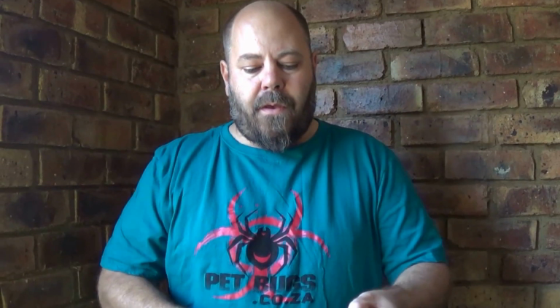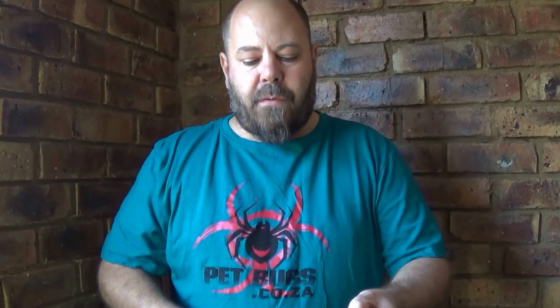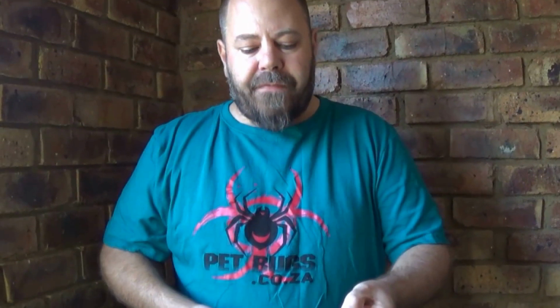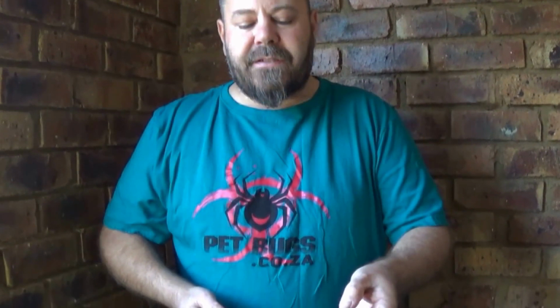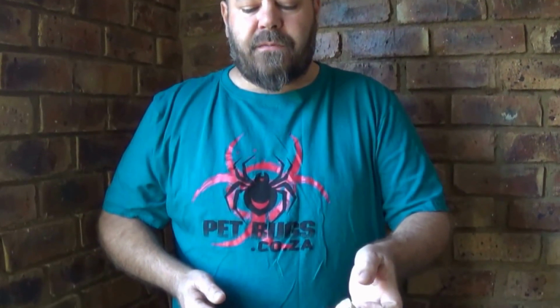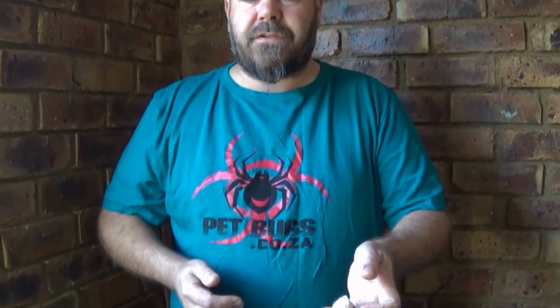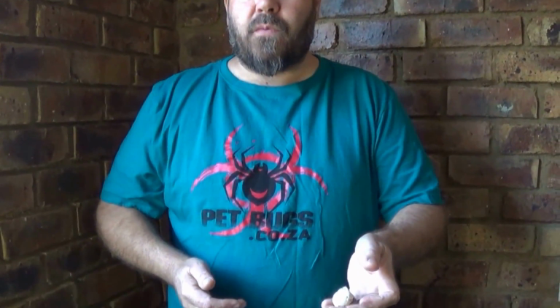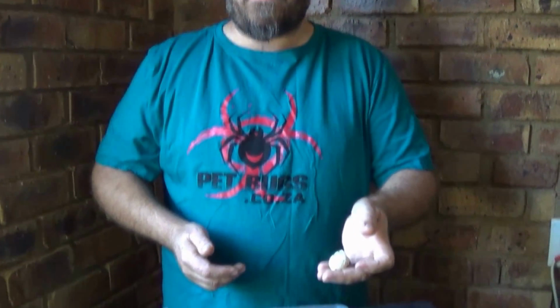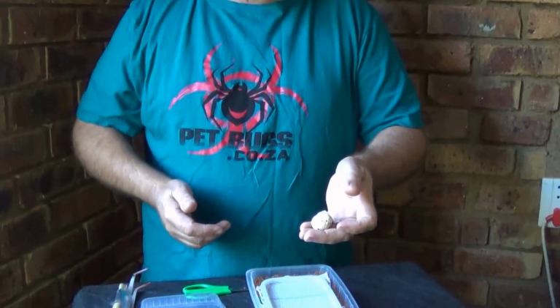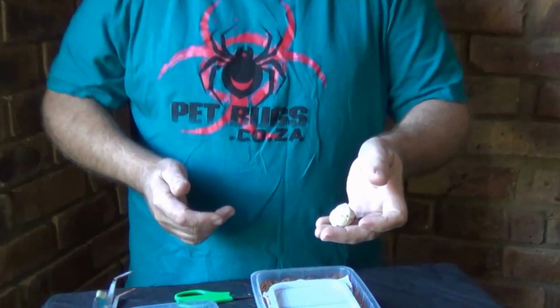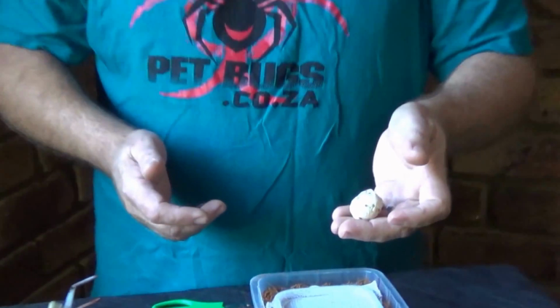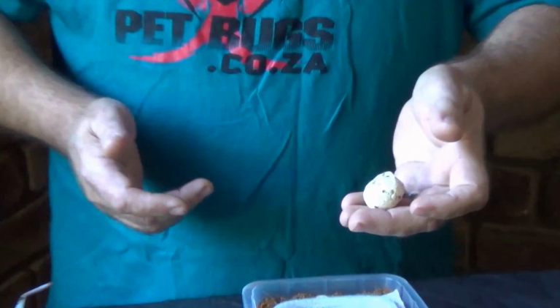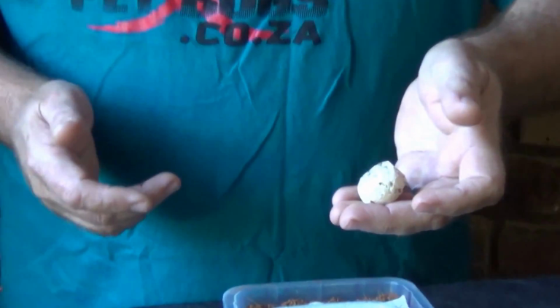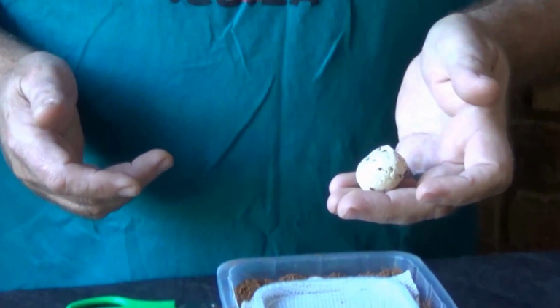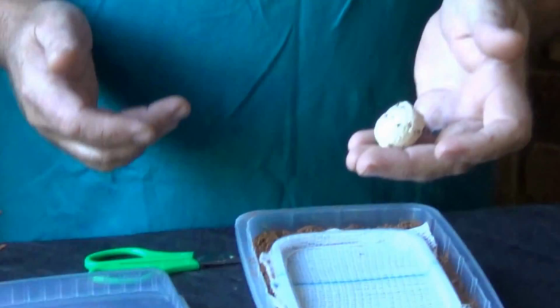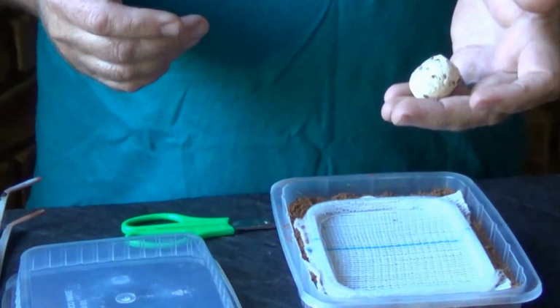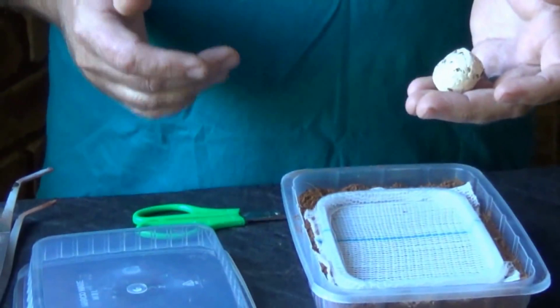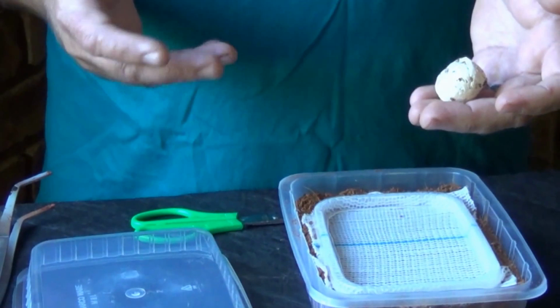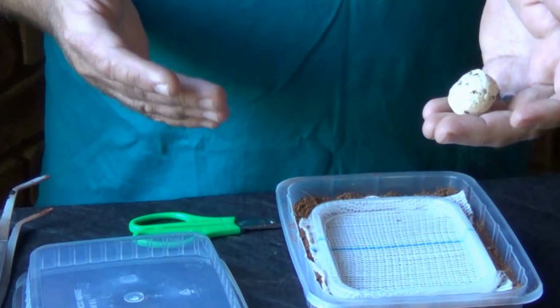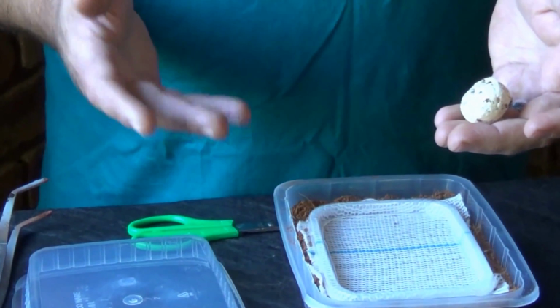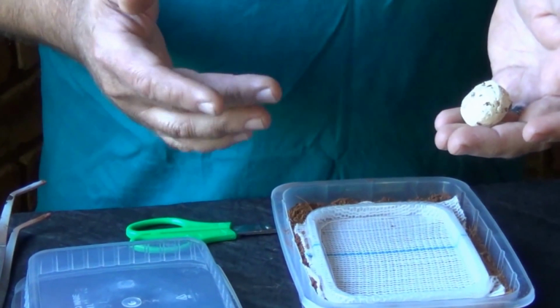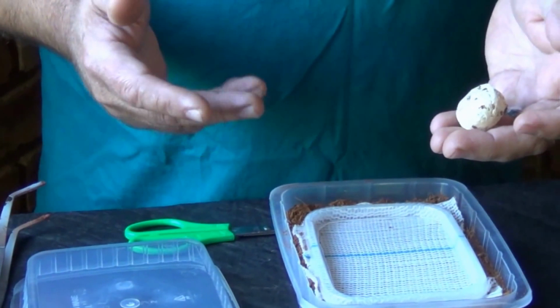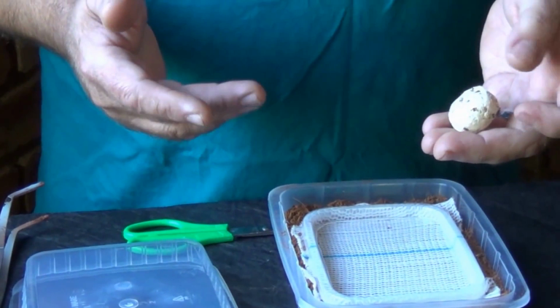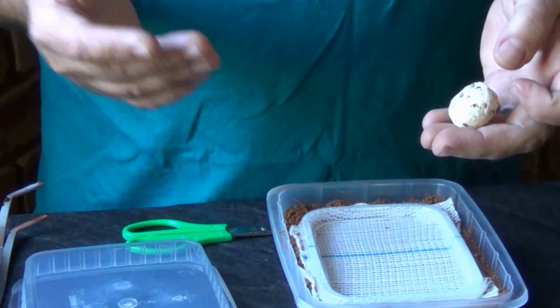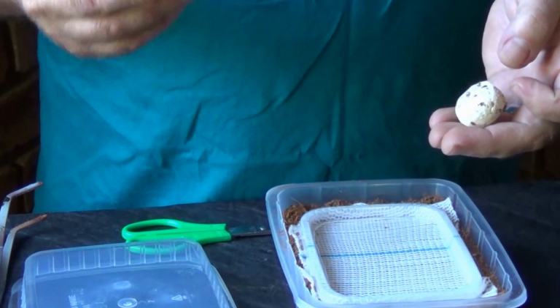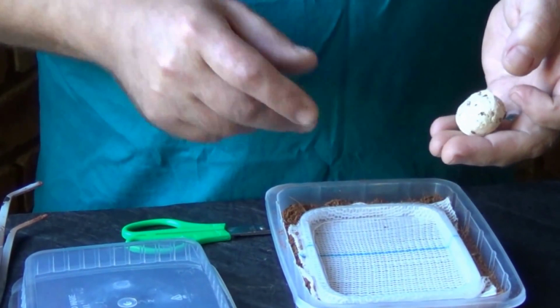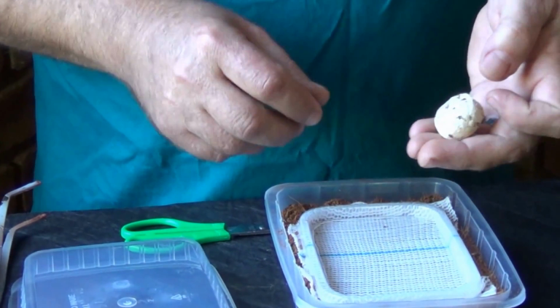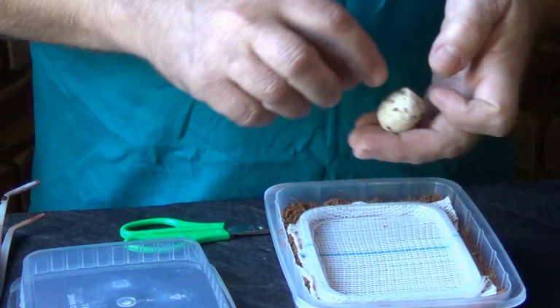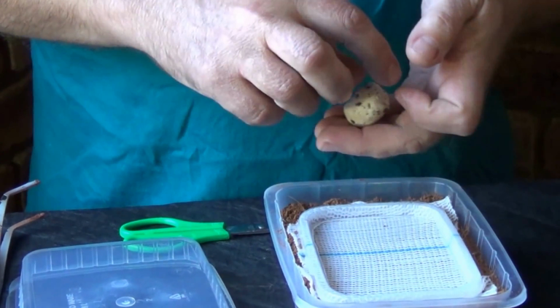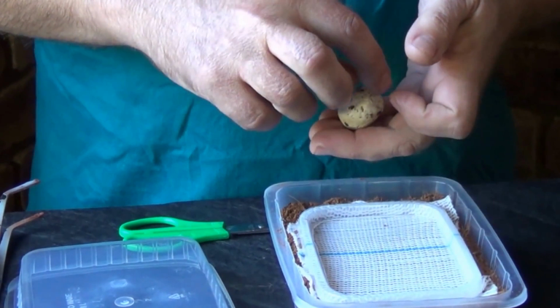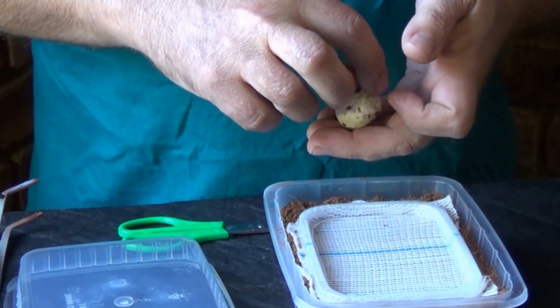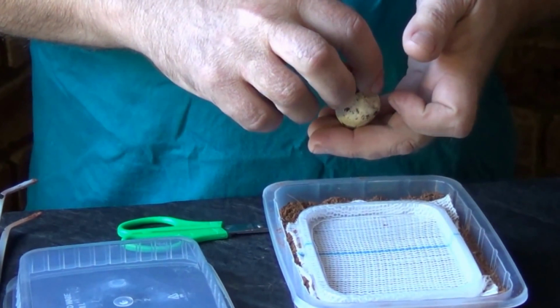We have the egg sack that we've just pulled from the HGIGAS female. What we're going to do is show you how to incubate it and how to cut it open.